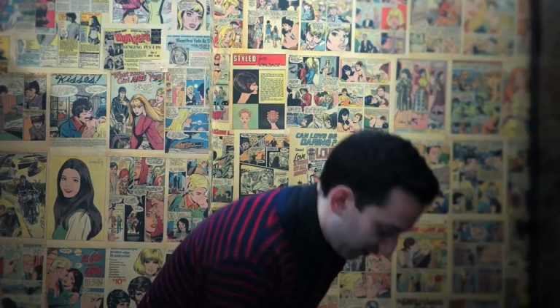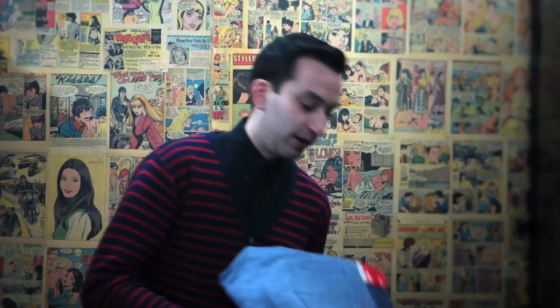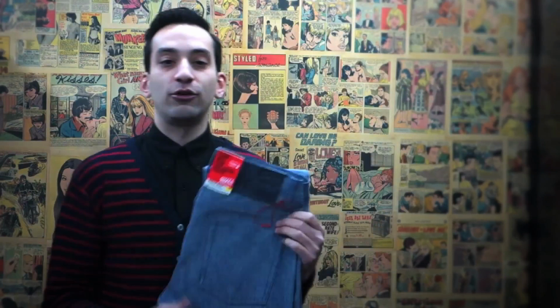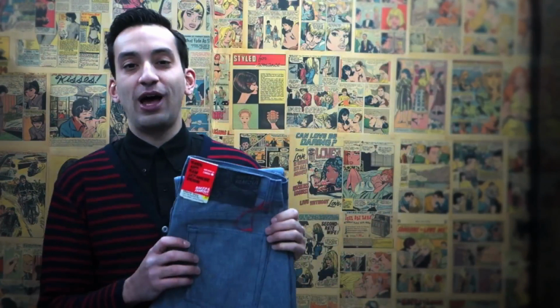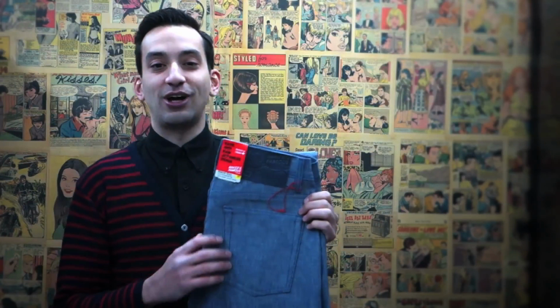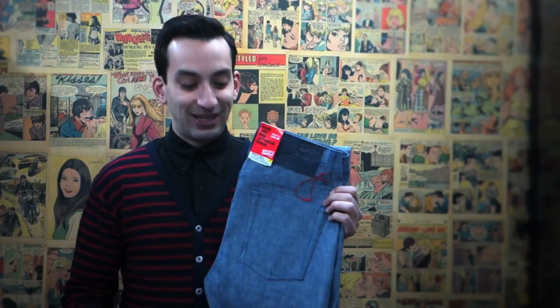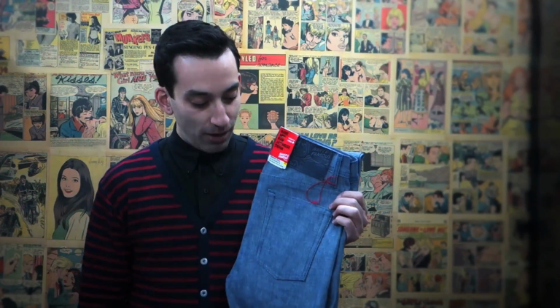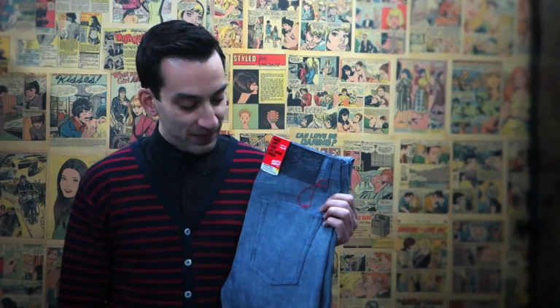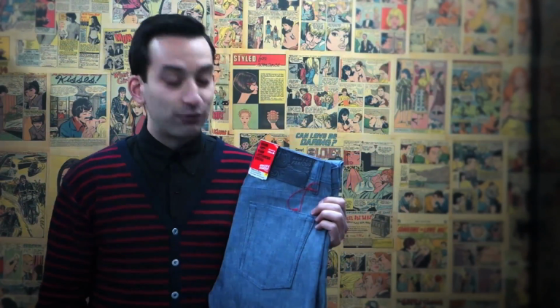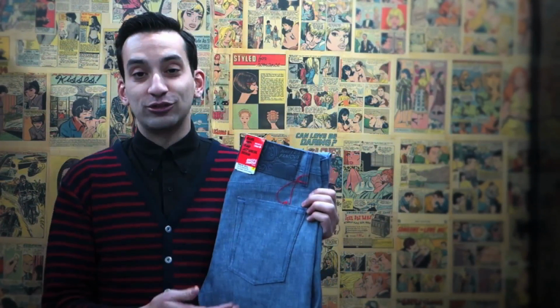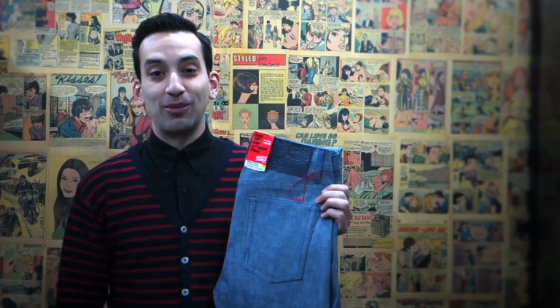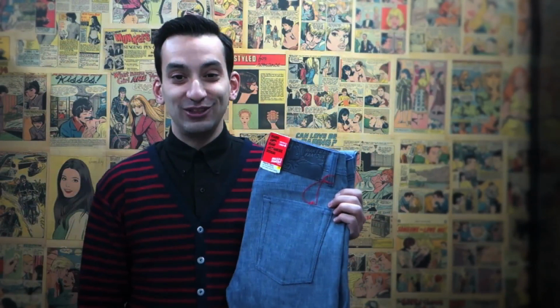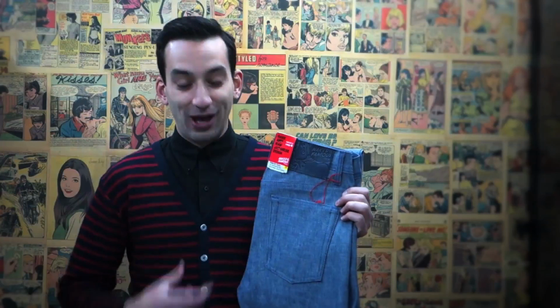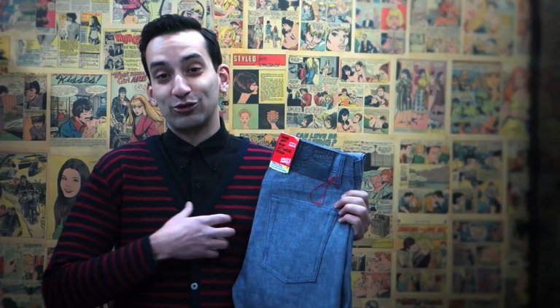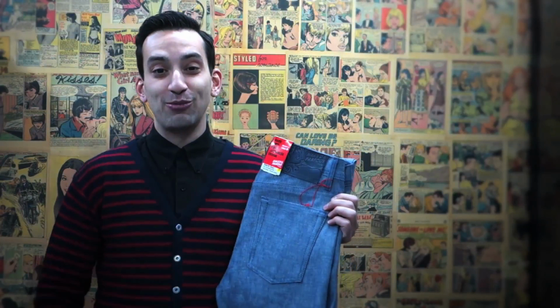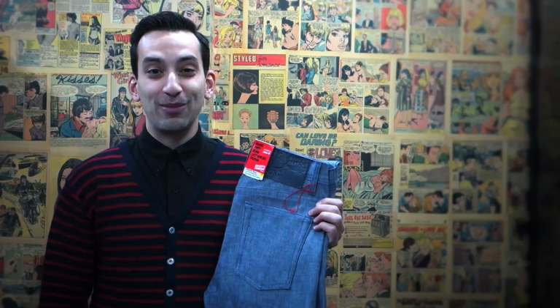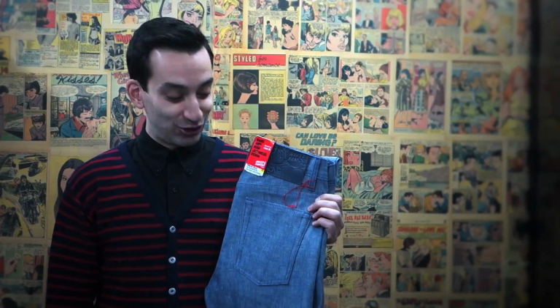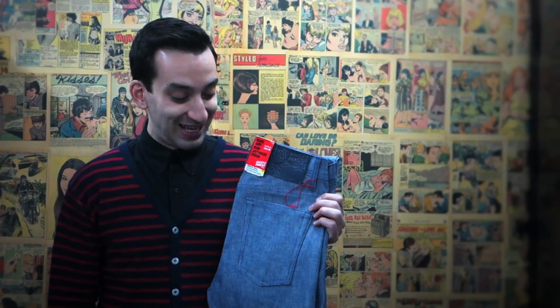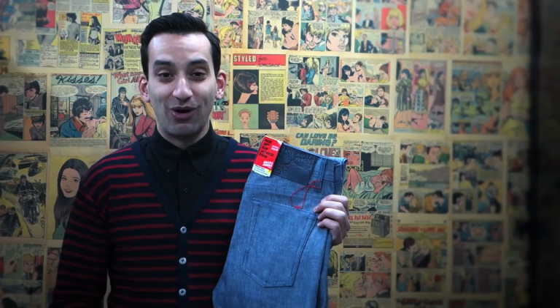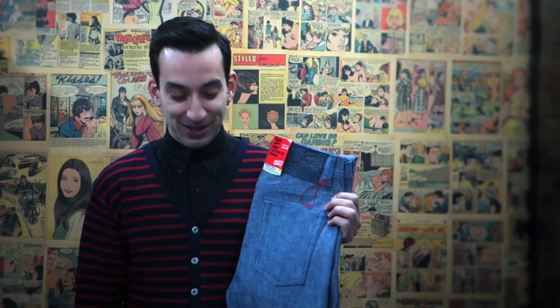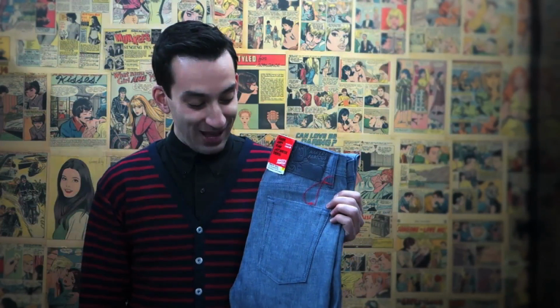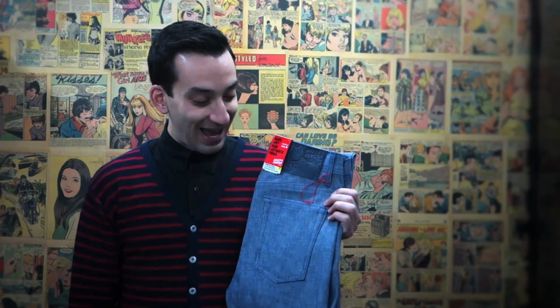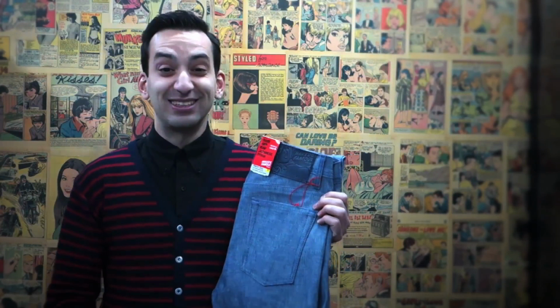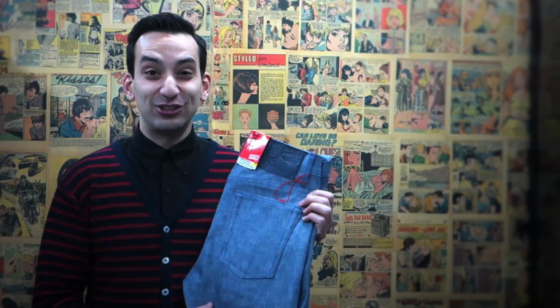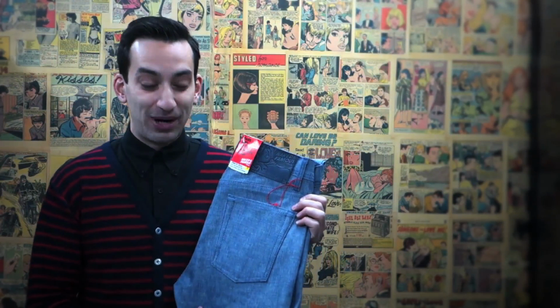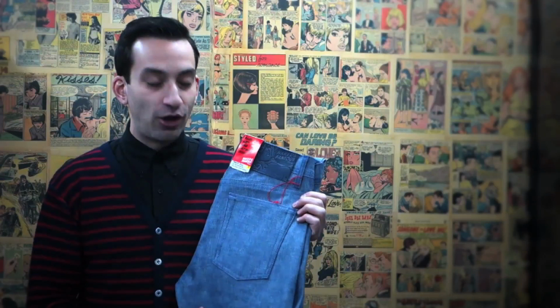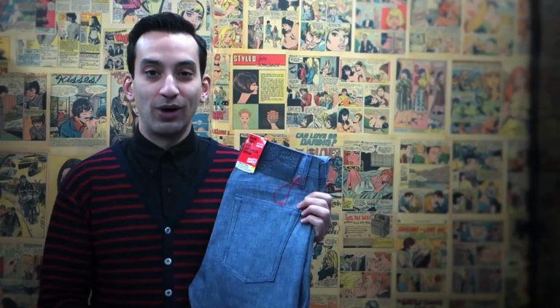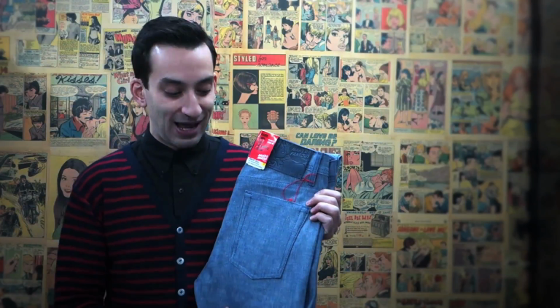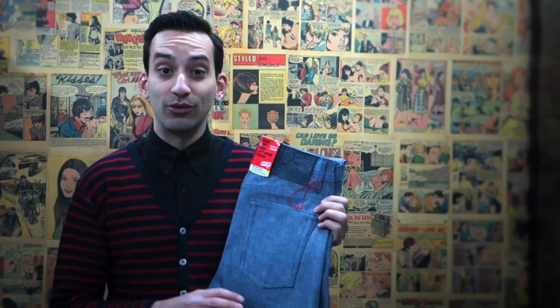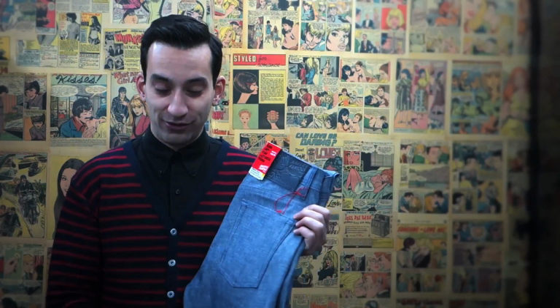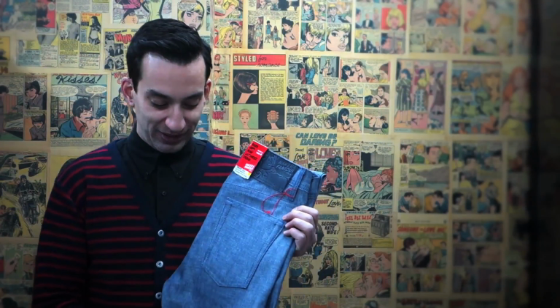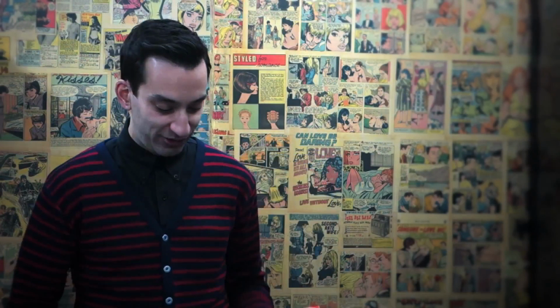This one is another new style, which is our Selvage Chambre. And of course not just chambre jeans — chambre most of the time you see in shirts these days — but we wanted to make a bottom. This is the Selvage Chambre pant, also 10 ounces, so nice for the spring-summer season.